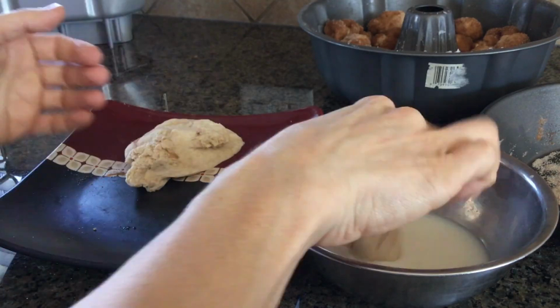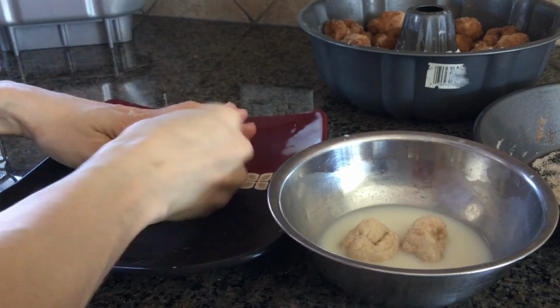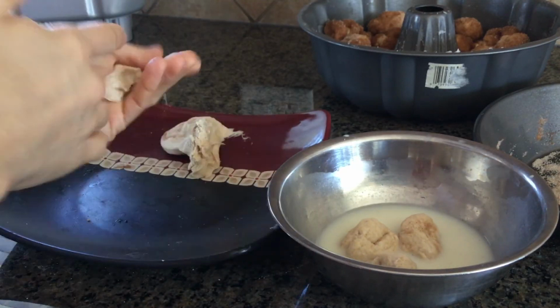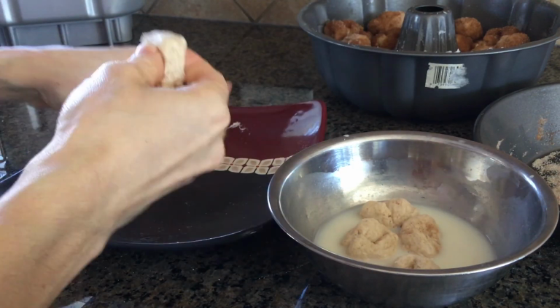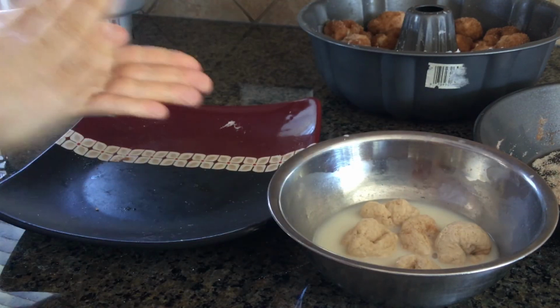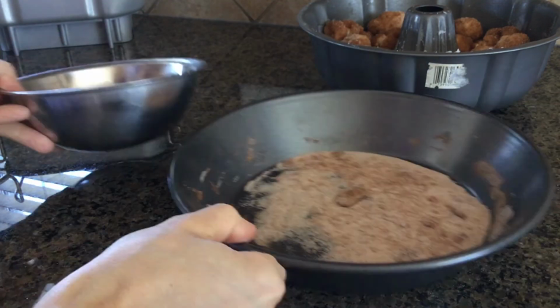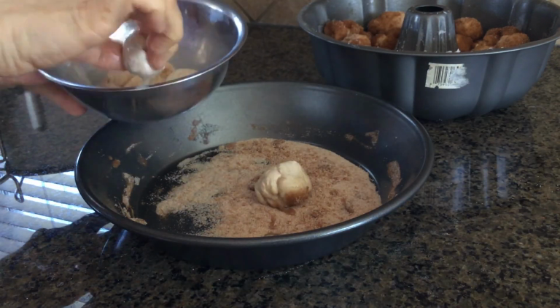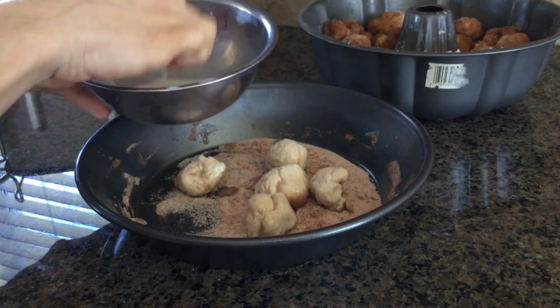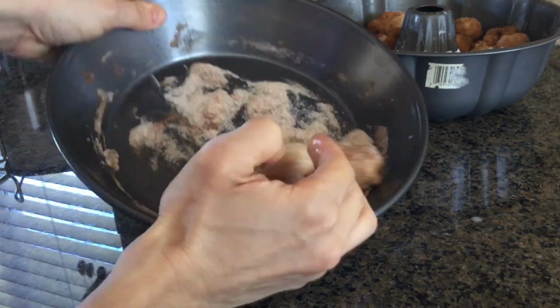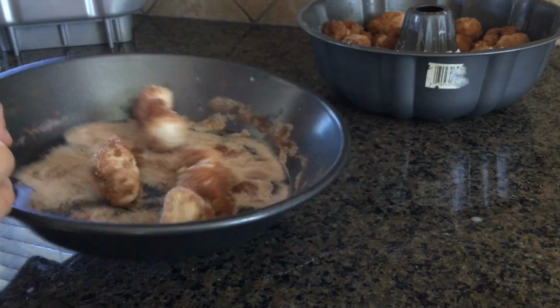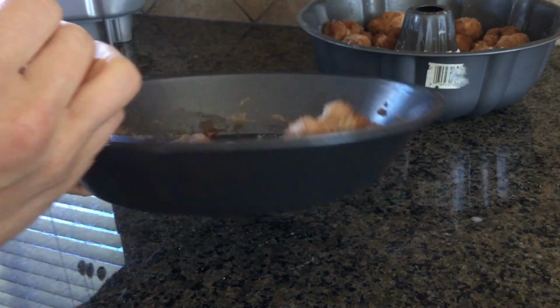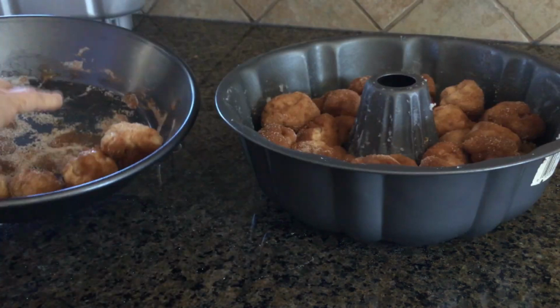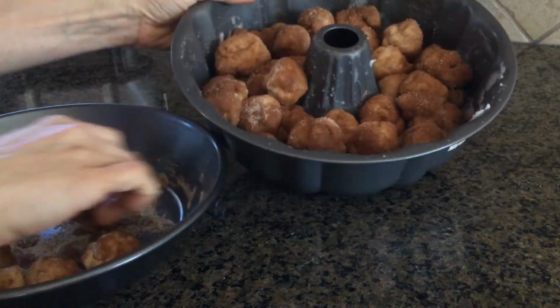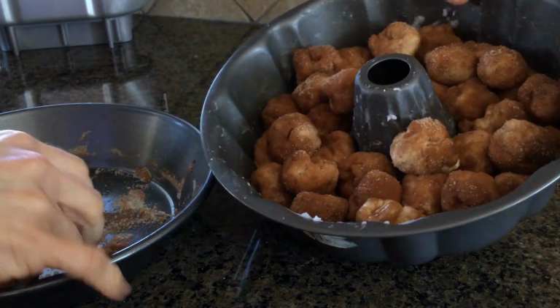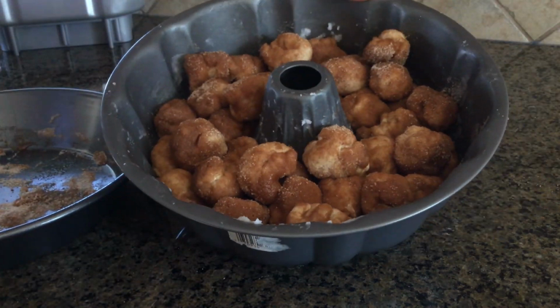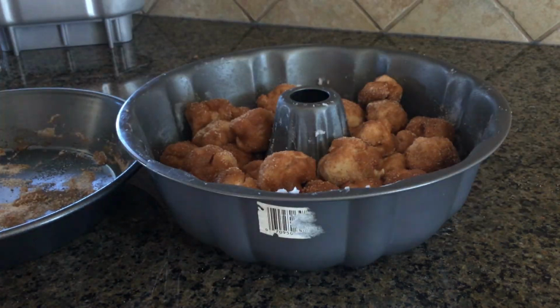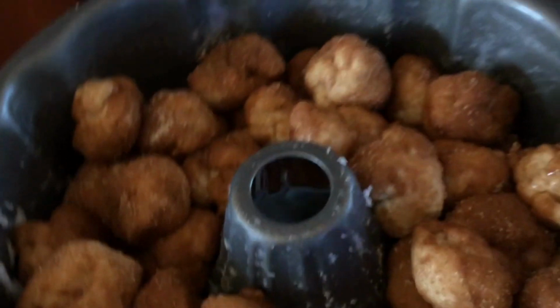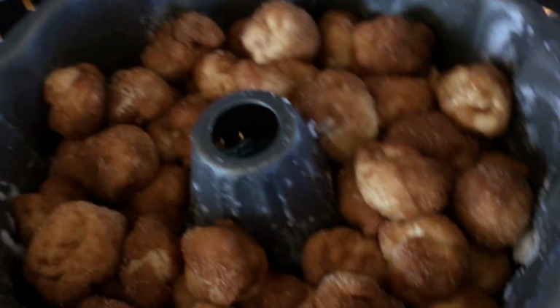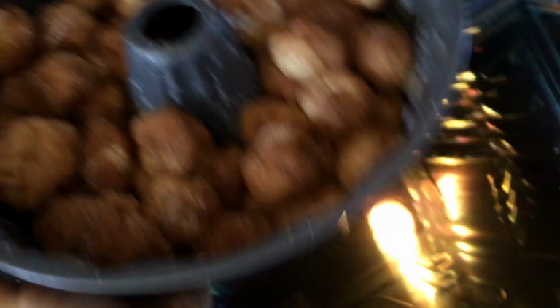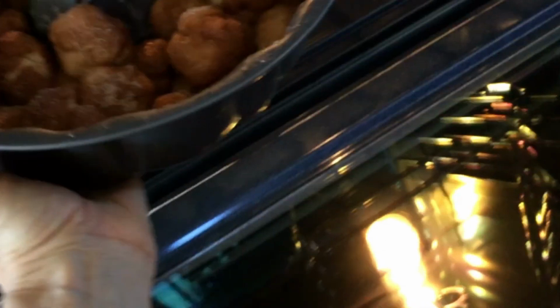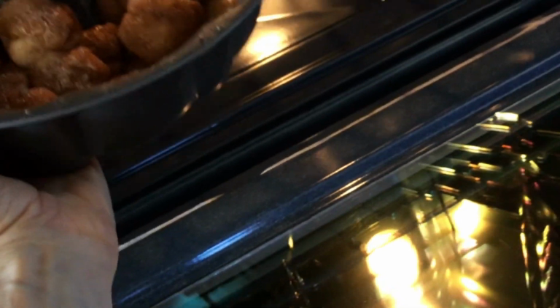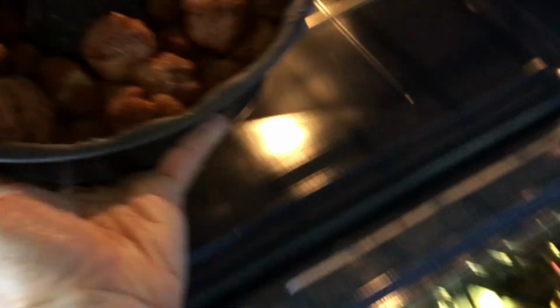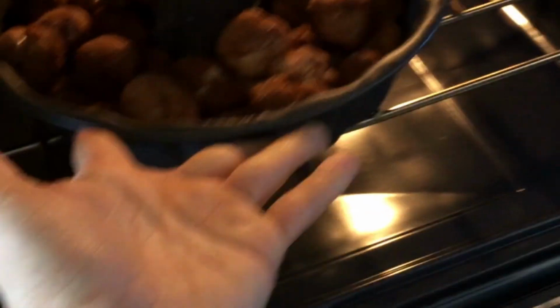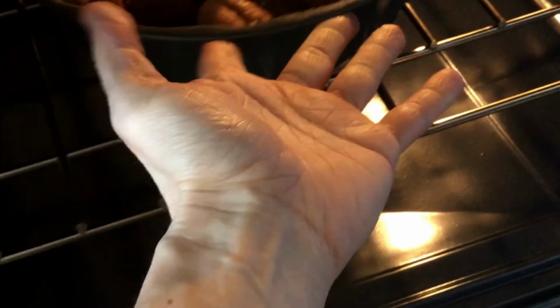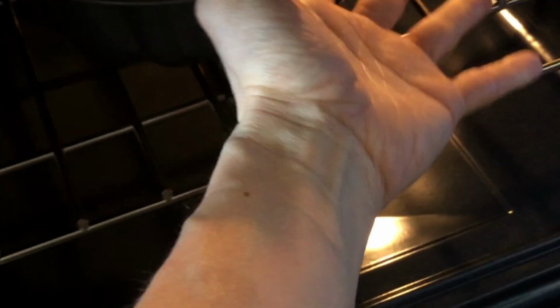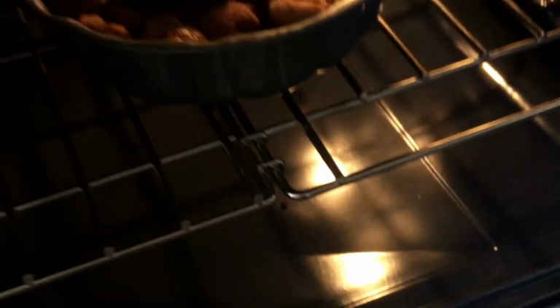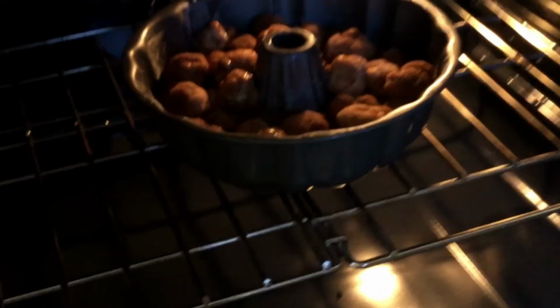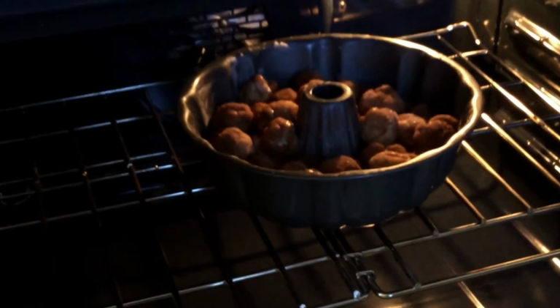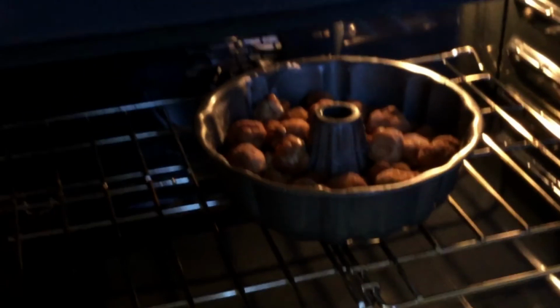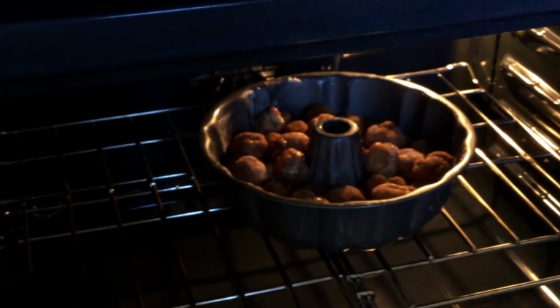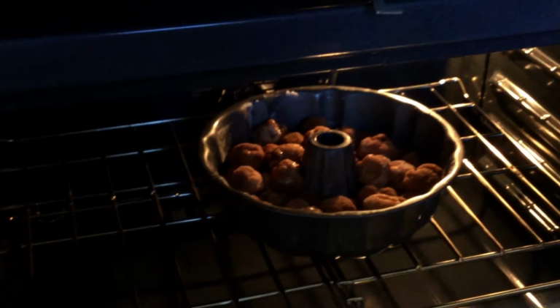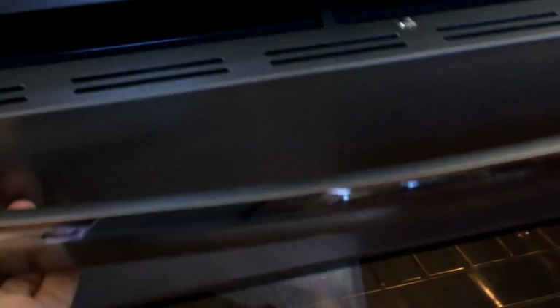Once you are finished forming the dough, you're going to go ahead and place the pan into a preheated oven for about 30 minutes until nearly doubled in size. You will then bake your monkey bread at 350 degrees for about 20 to 25 minutes until lightly golden browned on top.